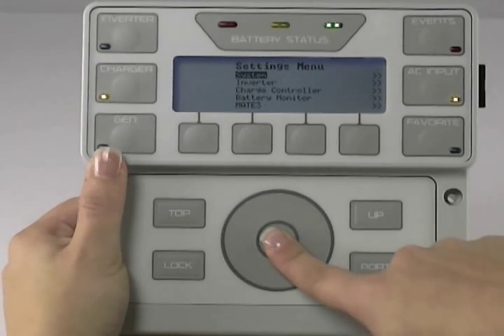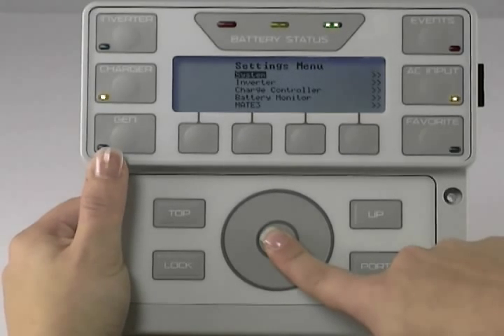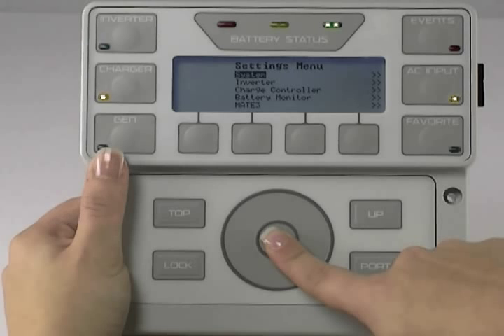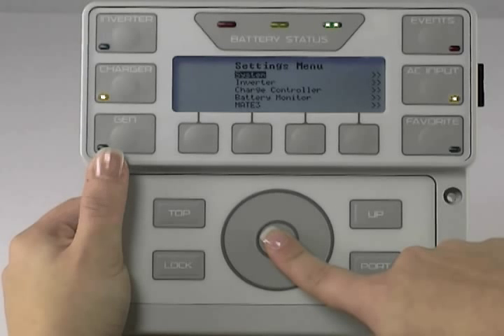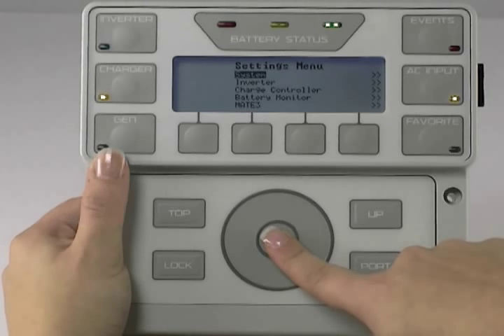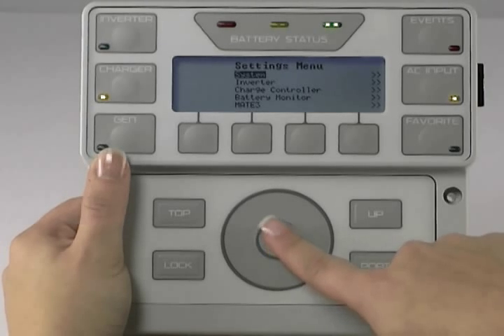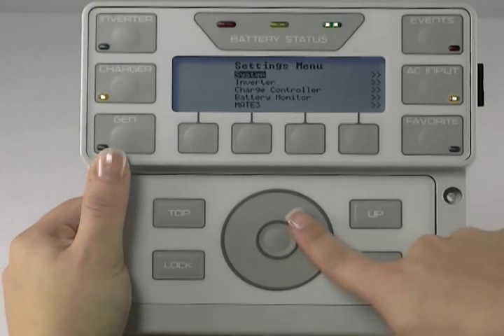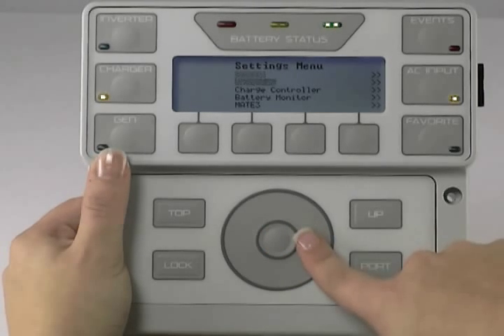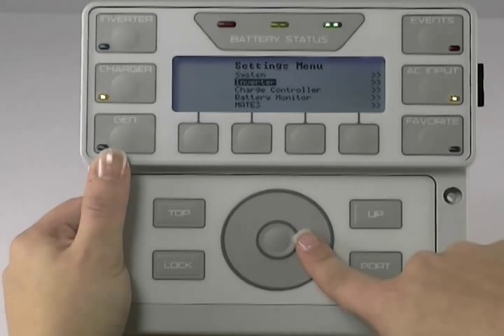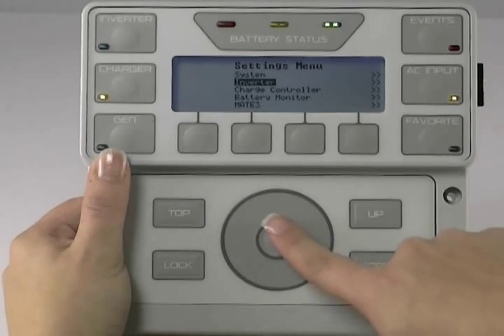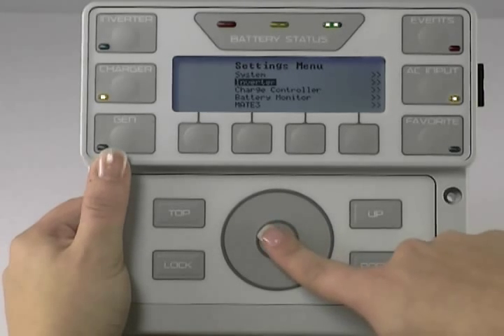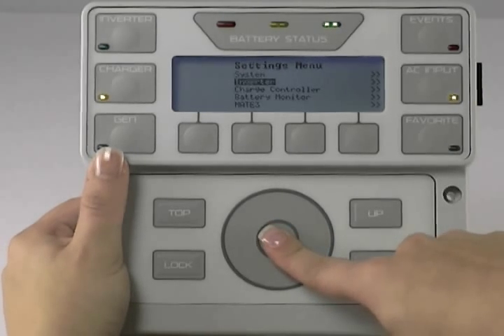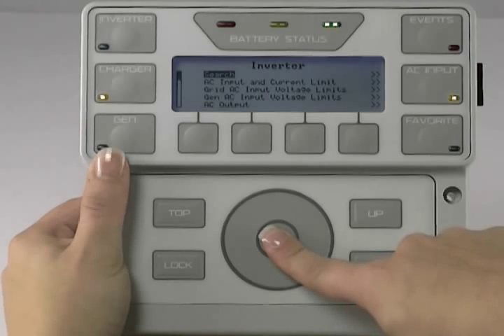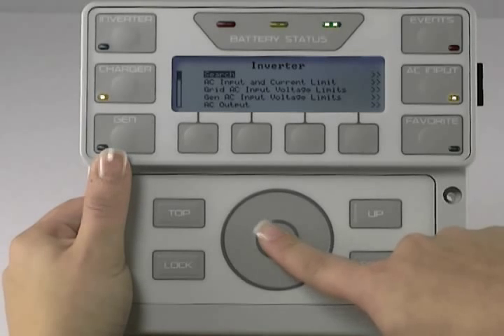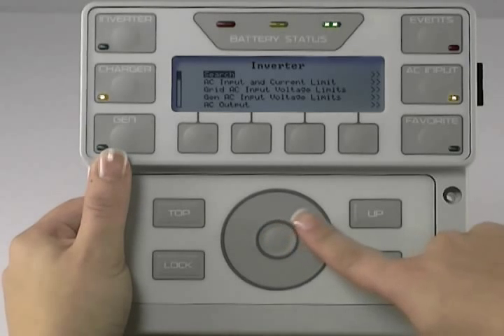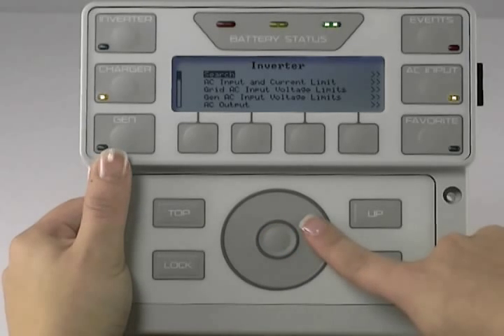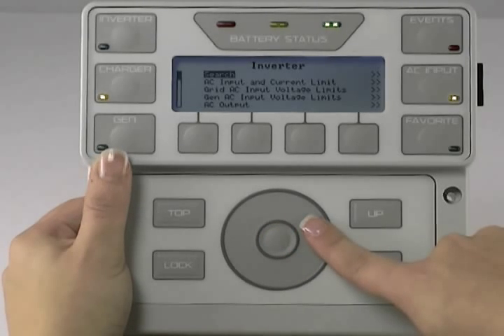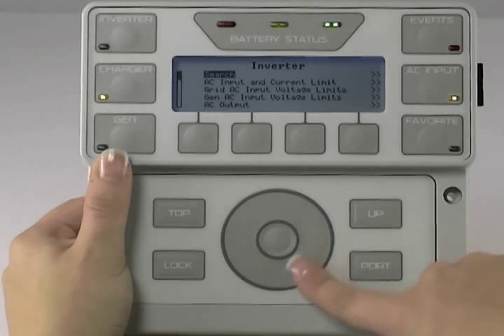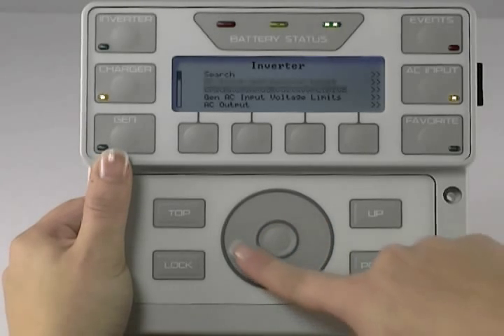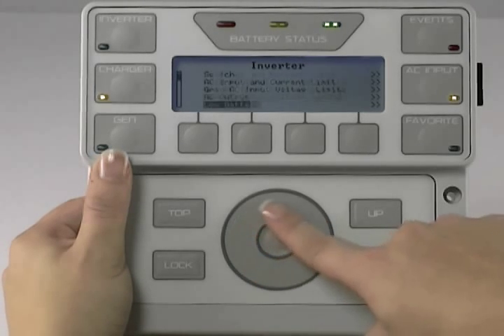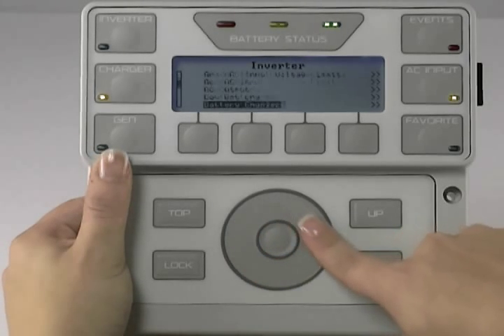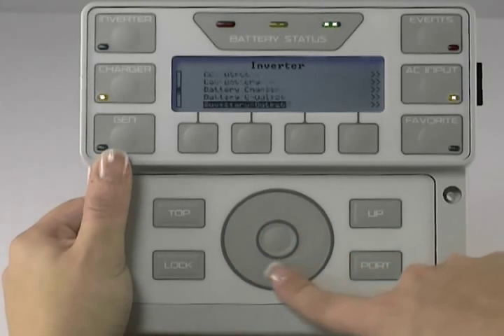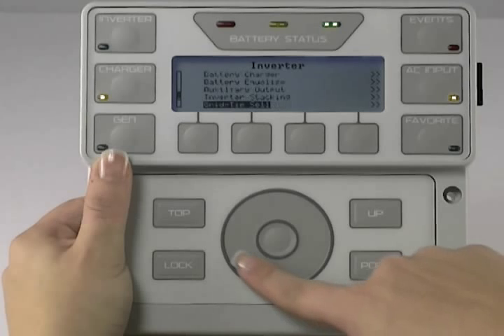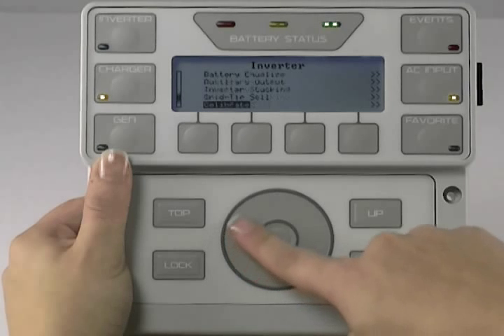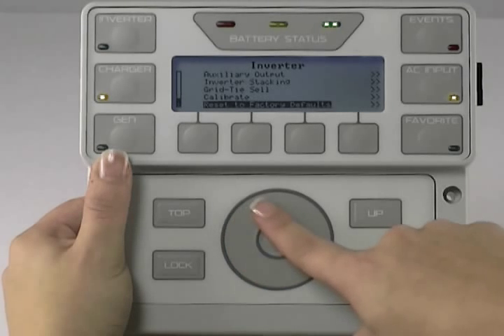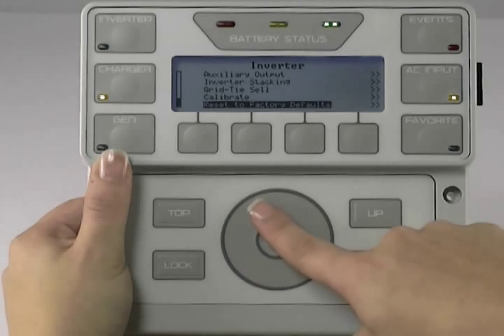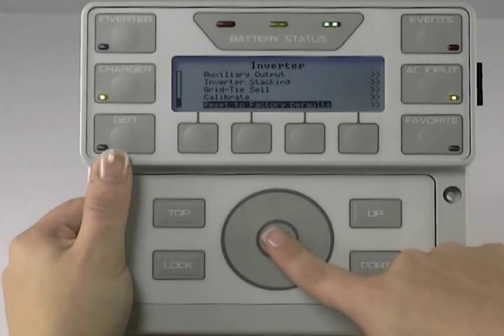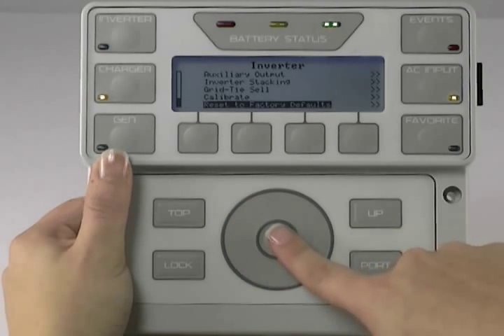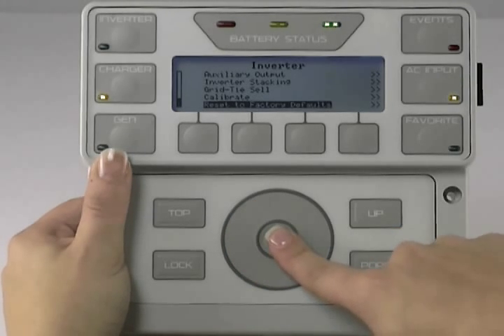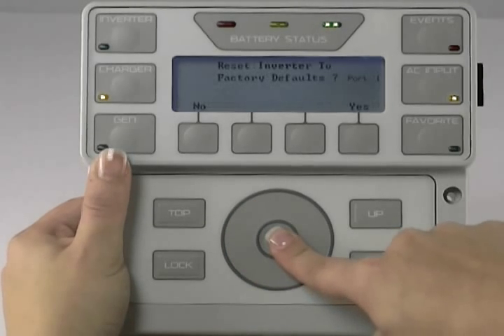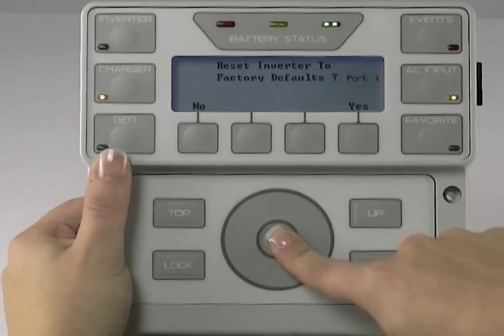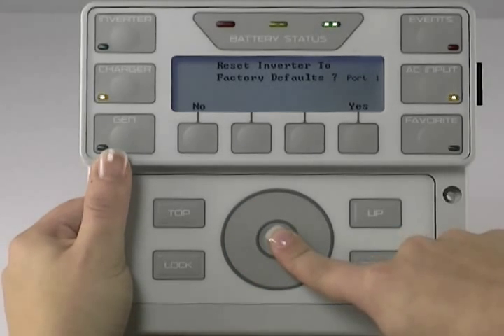Use the wheel to highlight Inverter, press the center button to select. Use the wheel to scroll down to Reset to Factory Defaults, press the center button to select Reset Inverter to Factory Defaults.